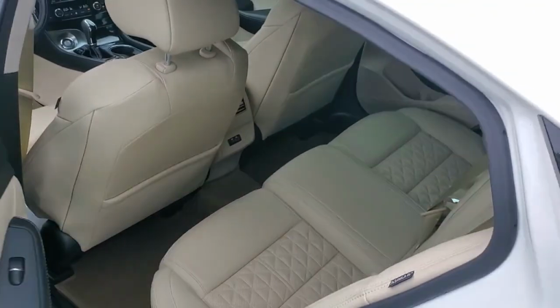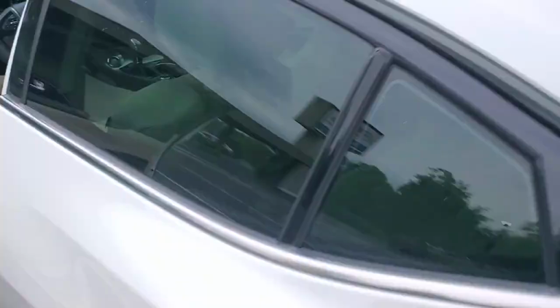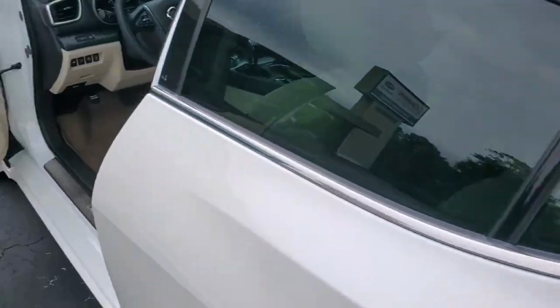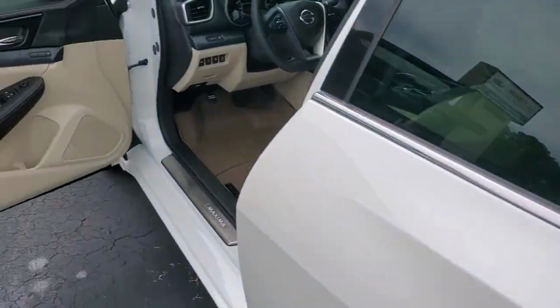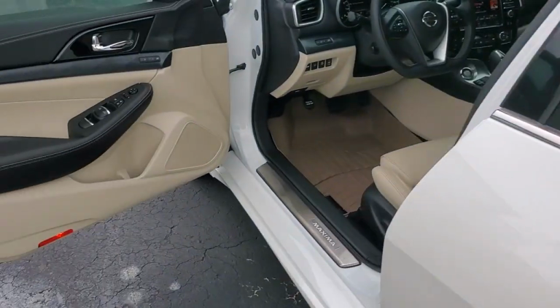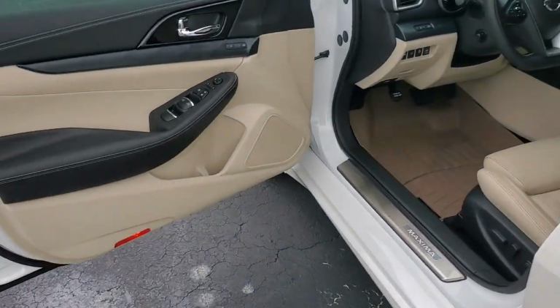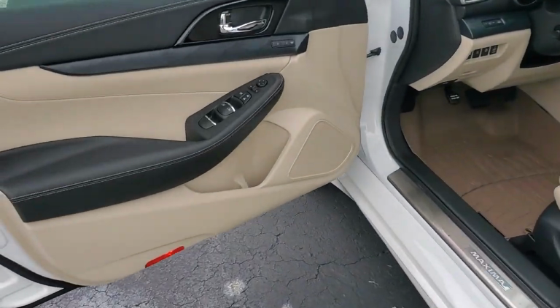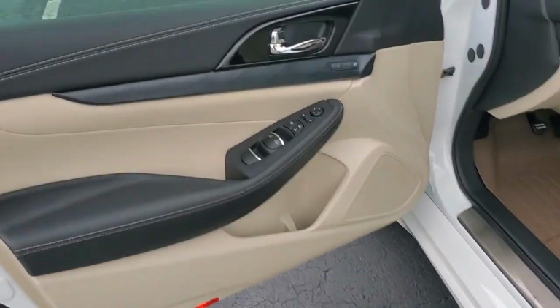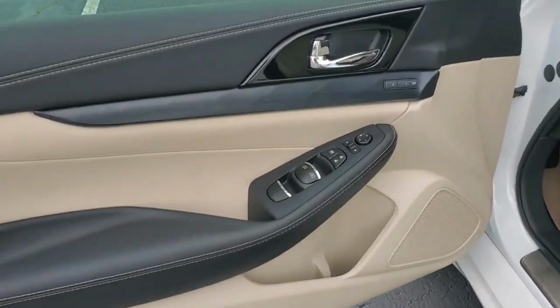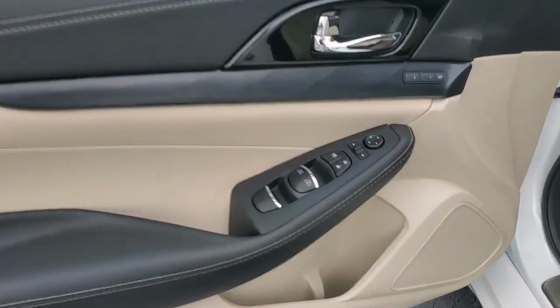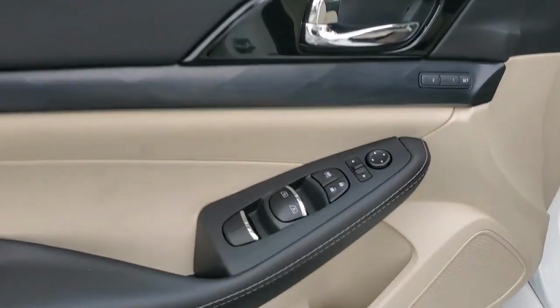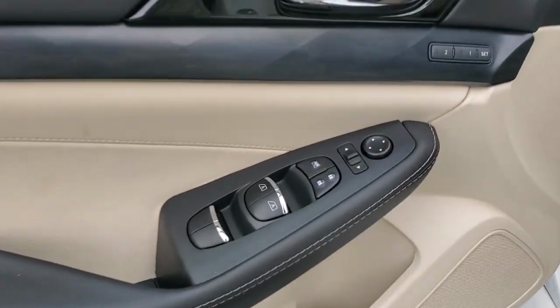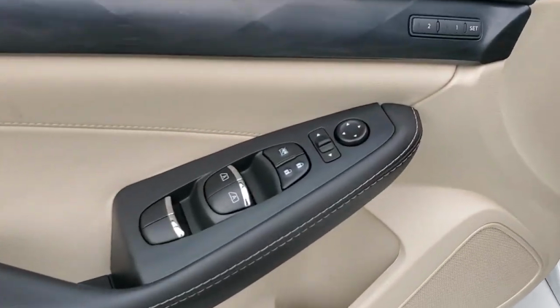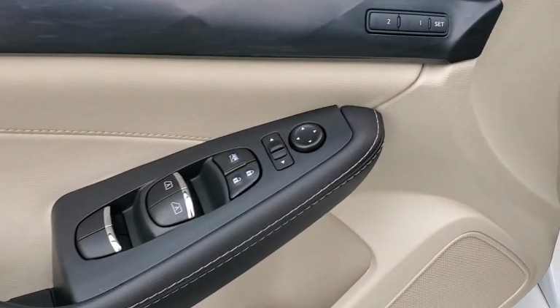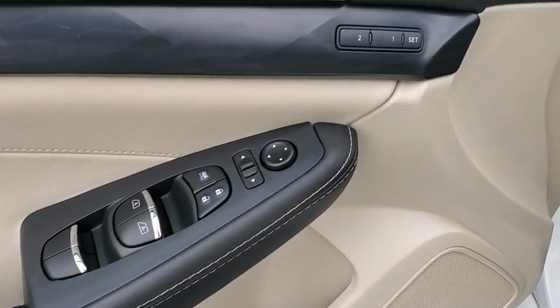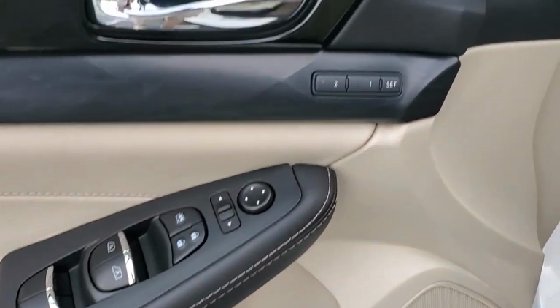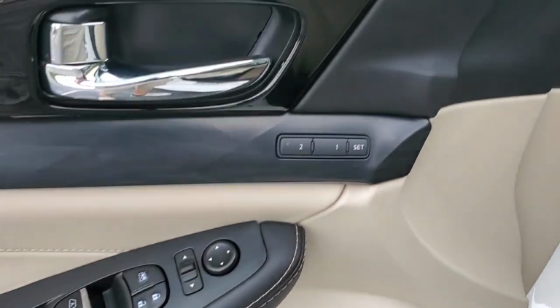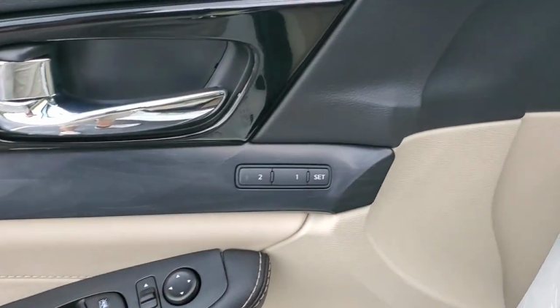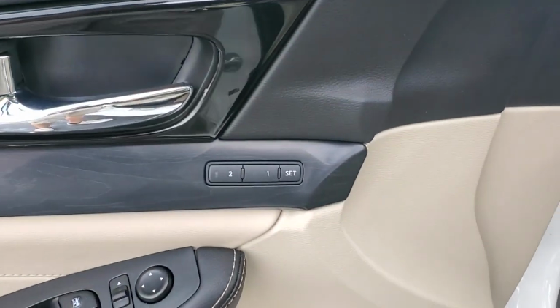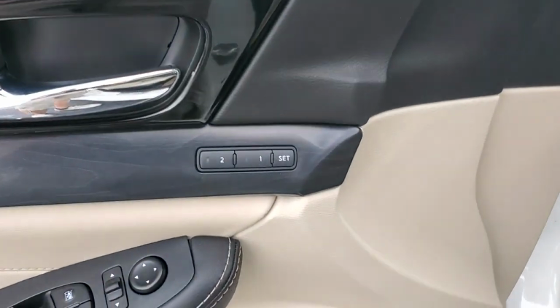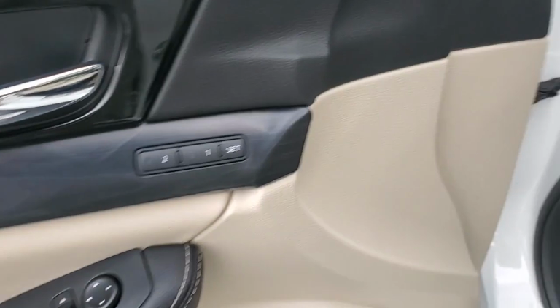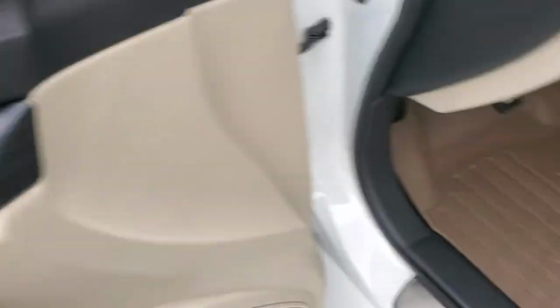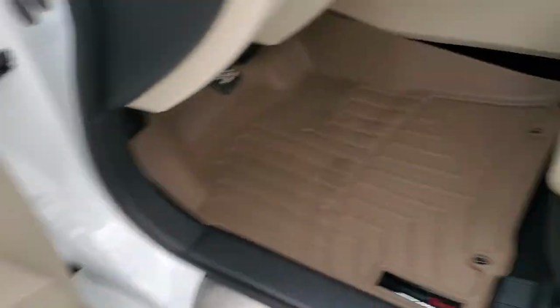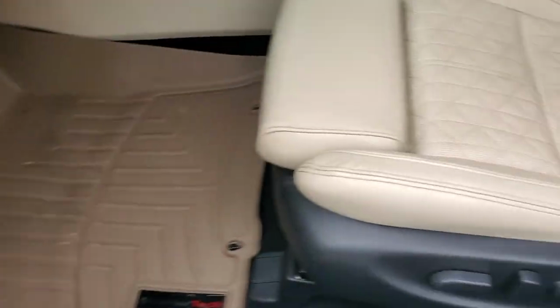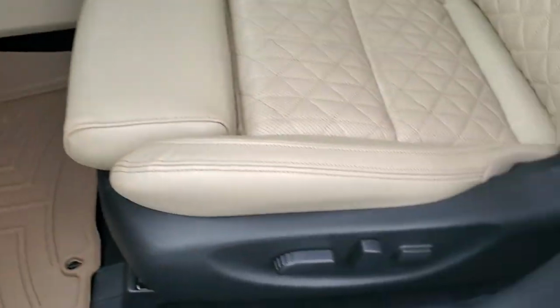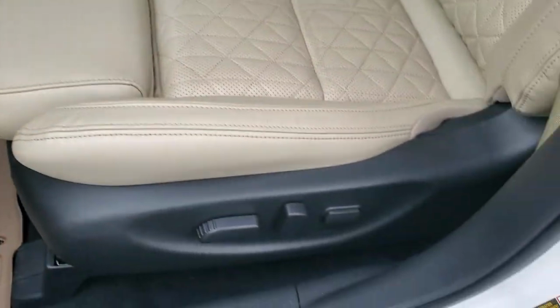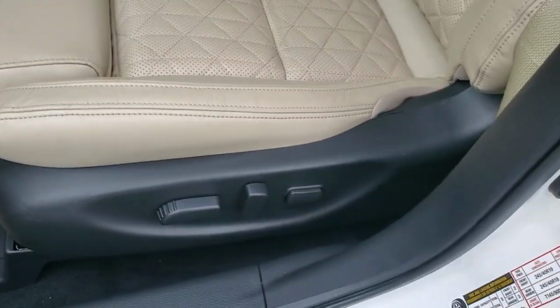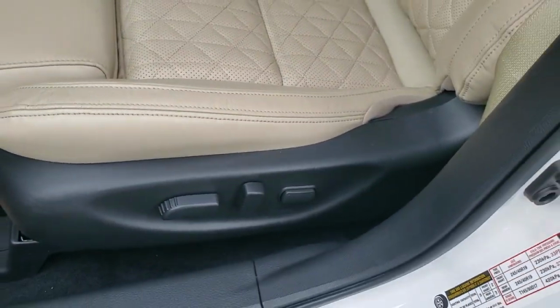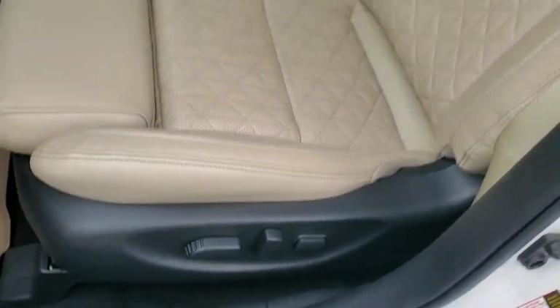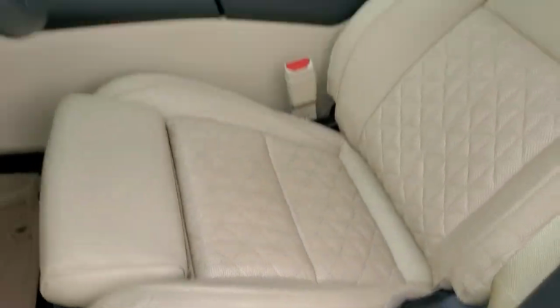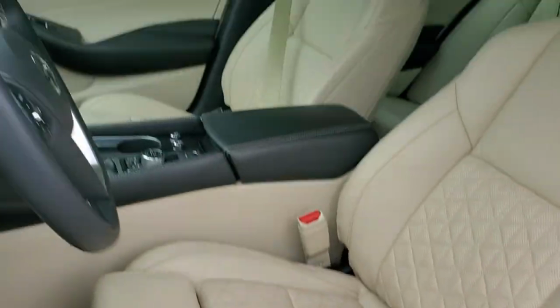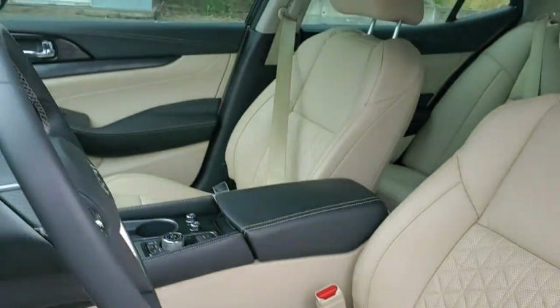navigation system, backup camera, fog lamps, lane-keeping assist, remote engine start, woodgrain interior trim.